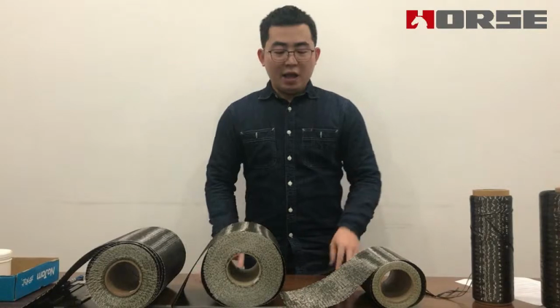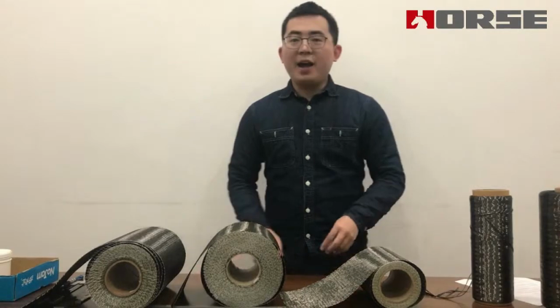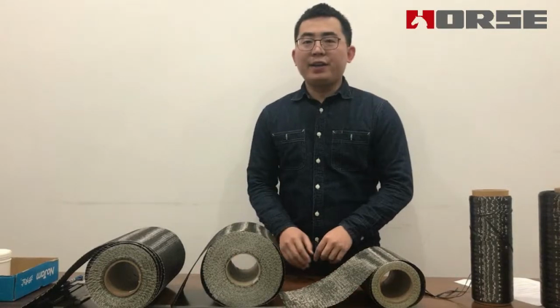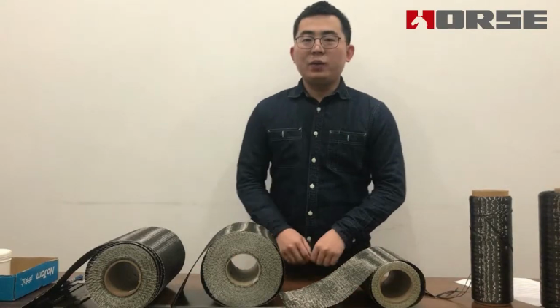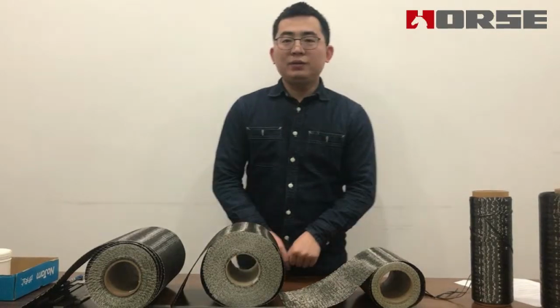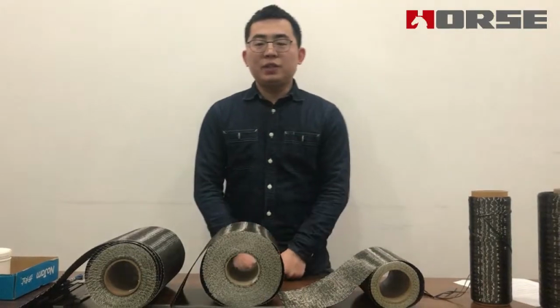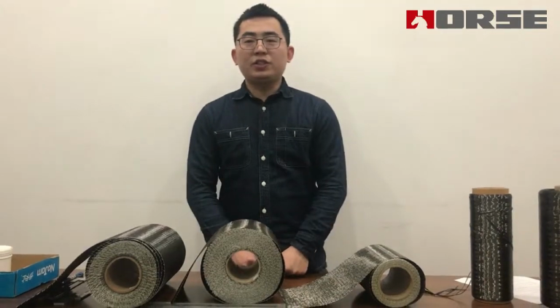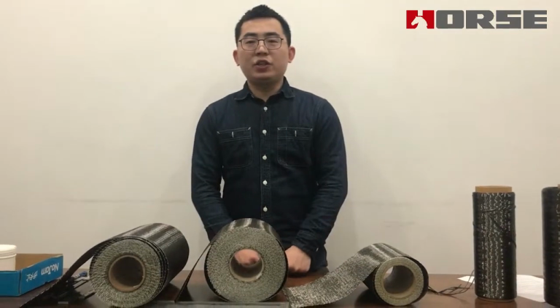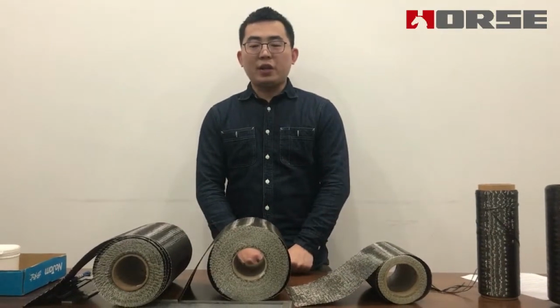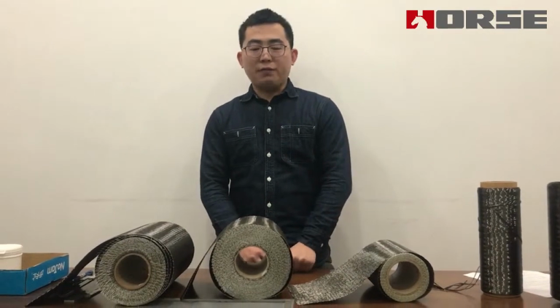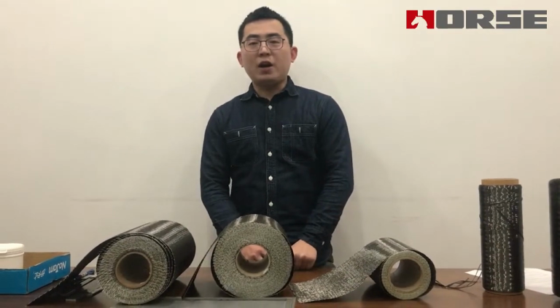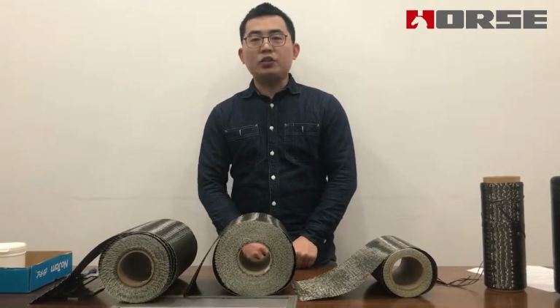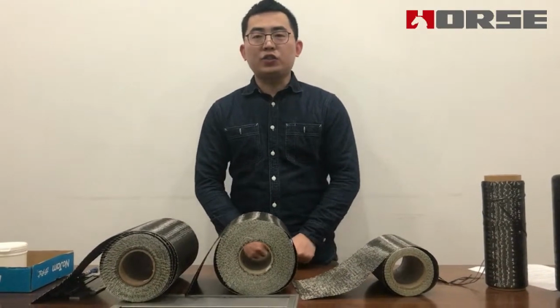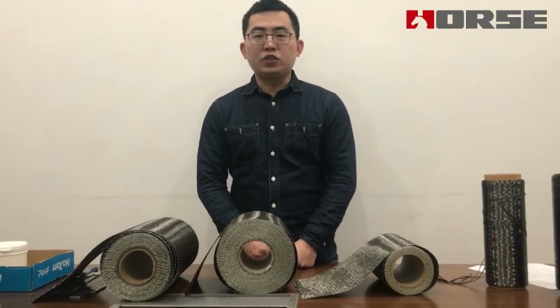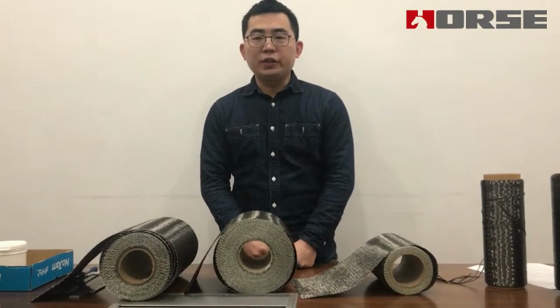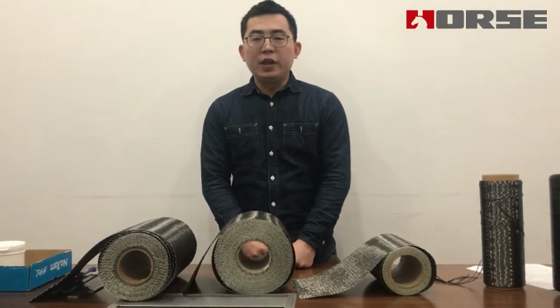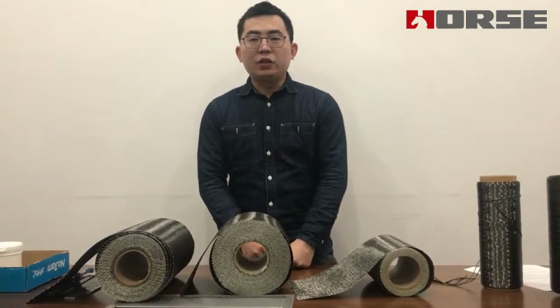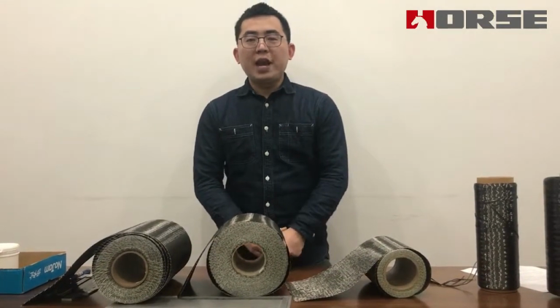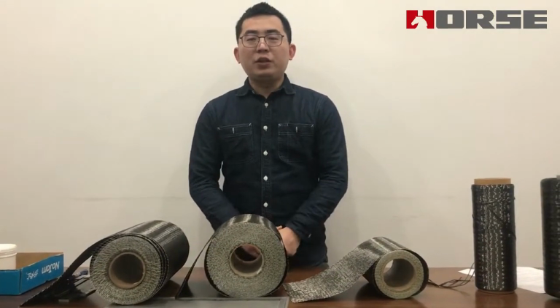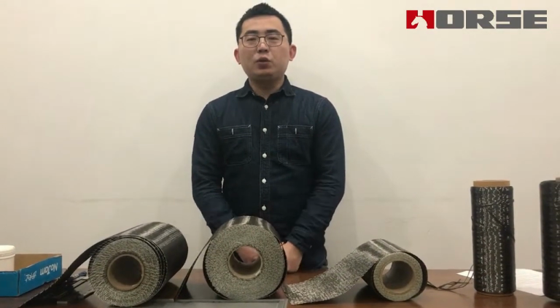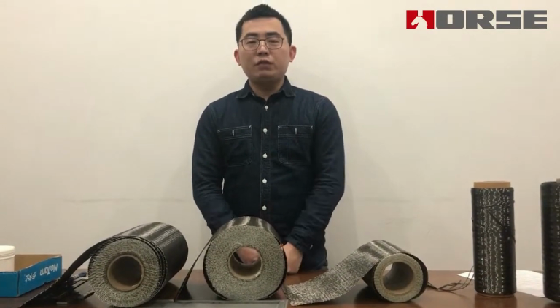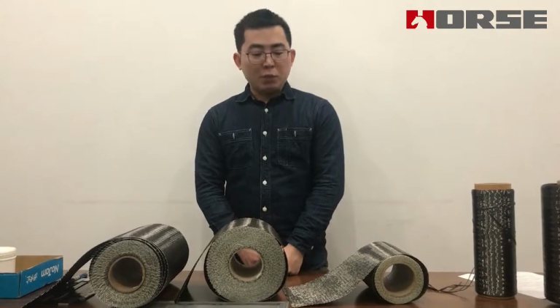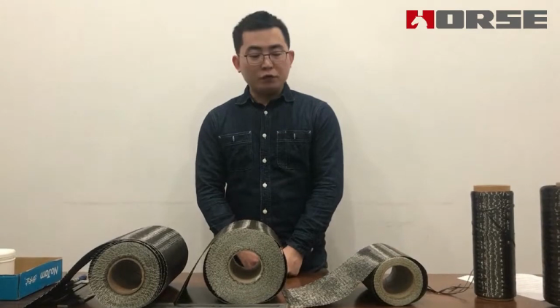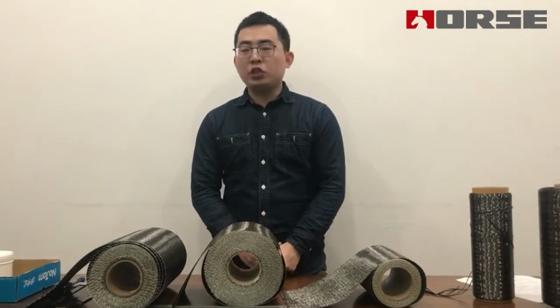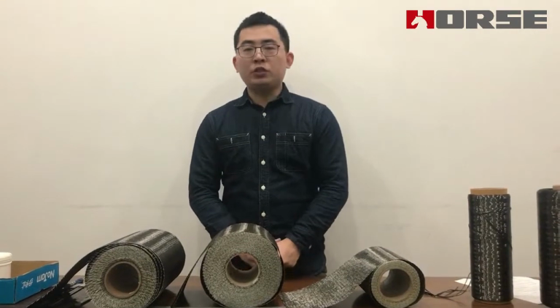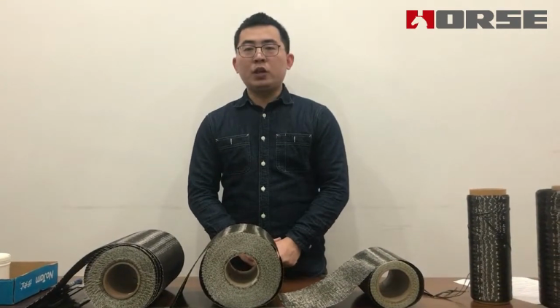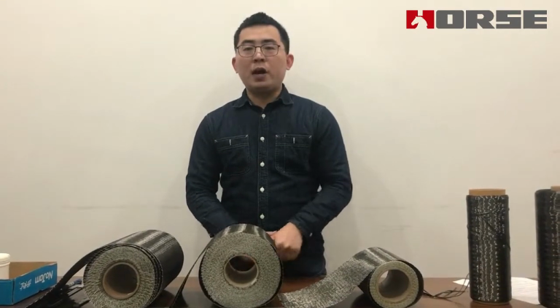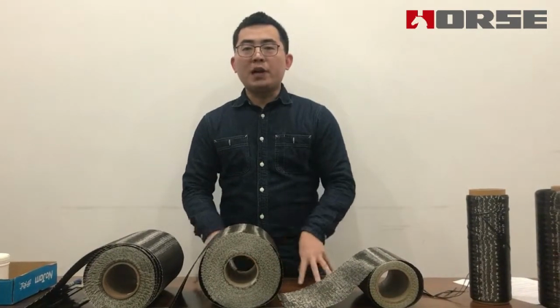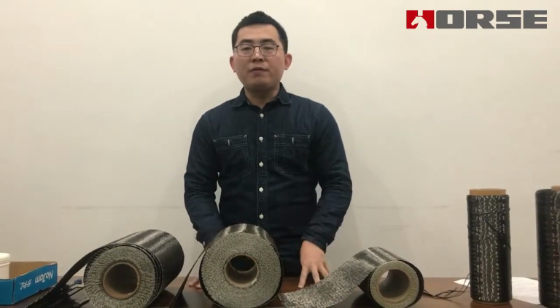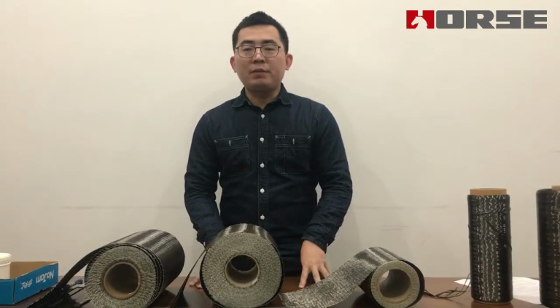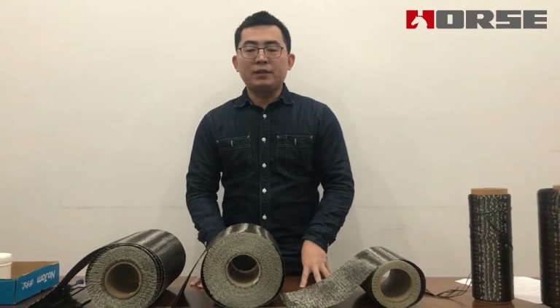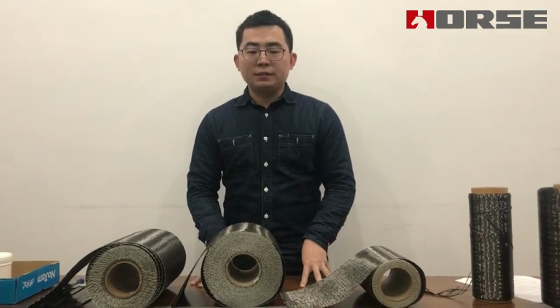Hi everyone, this is Tony. I'm from House Construction. Today I'm going to give you a brief introduction of our carbon fiber system.